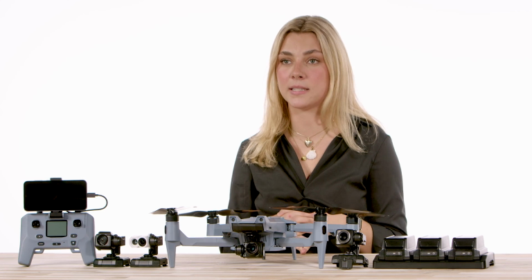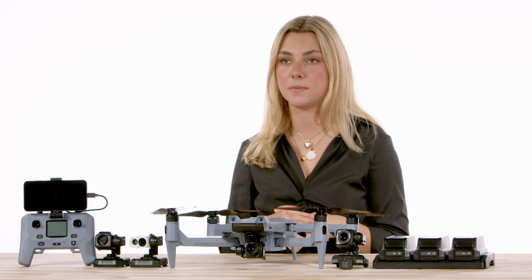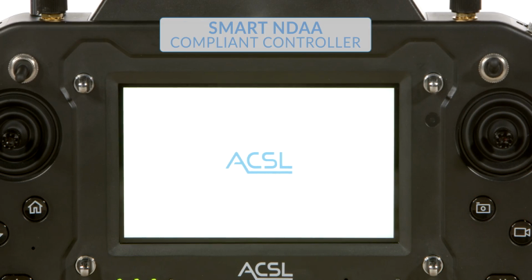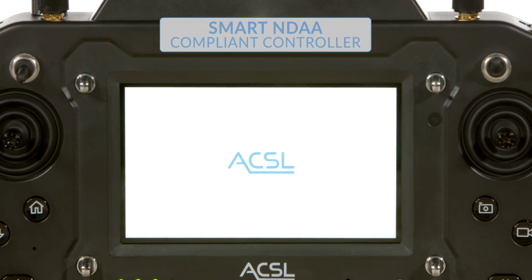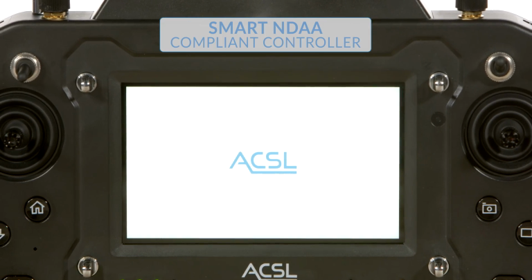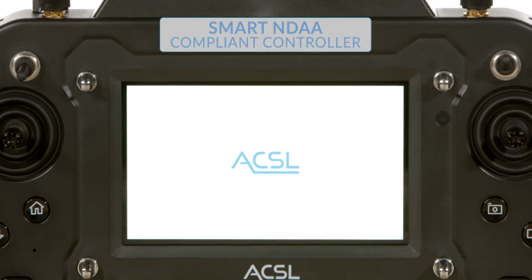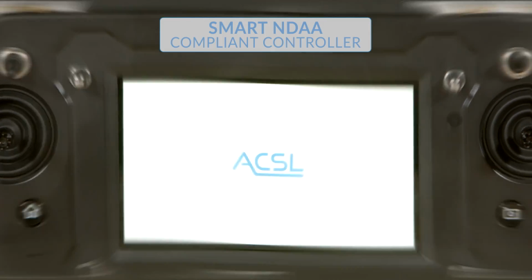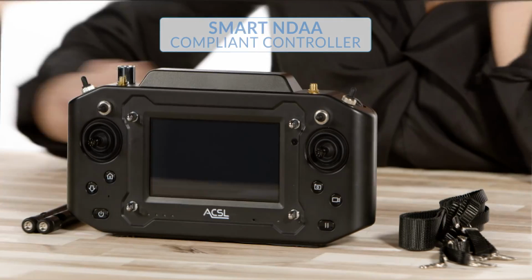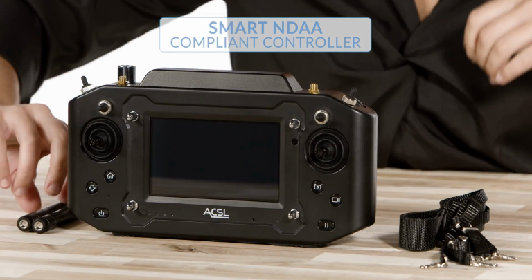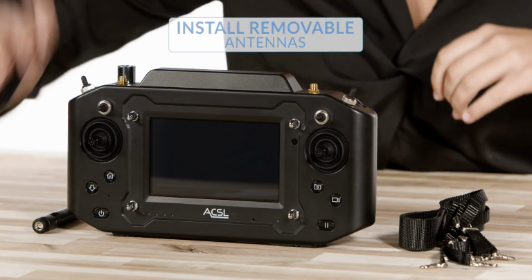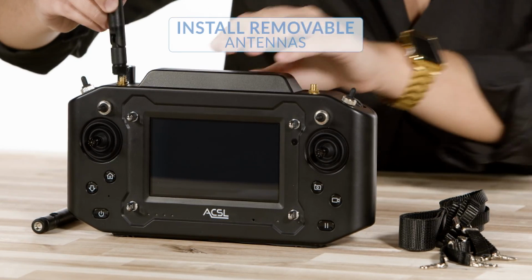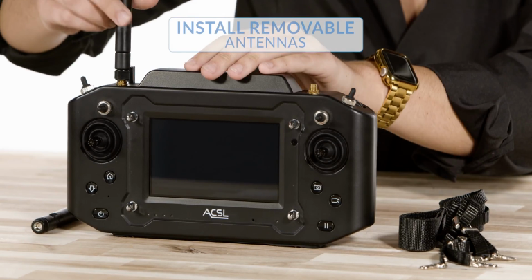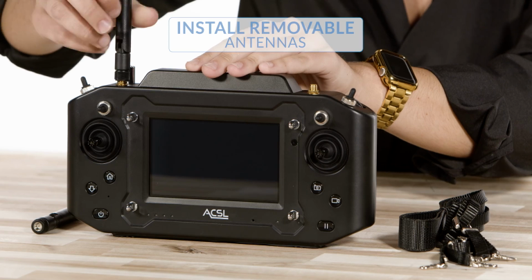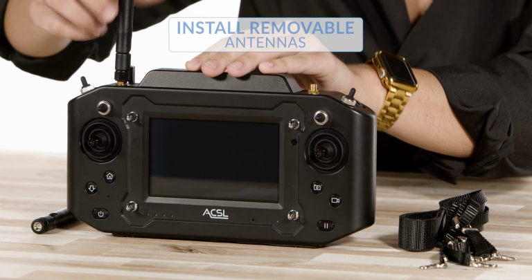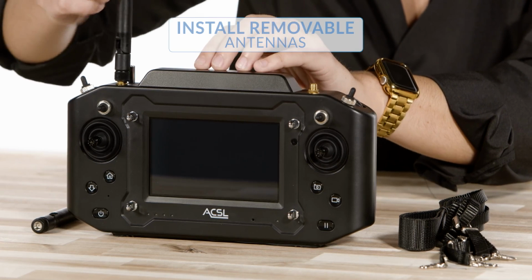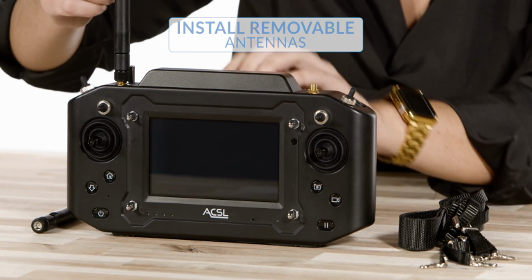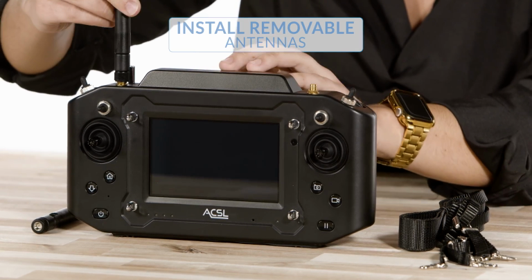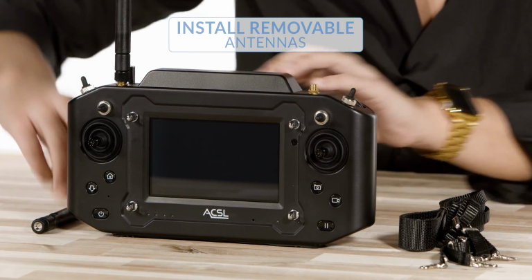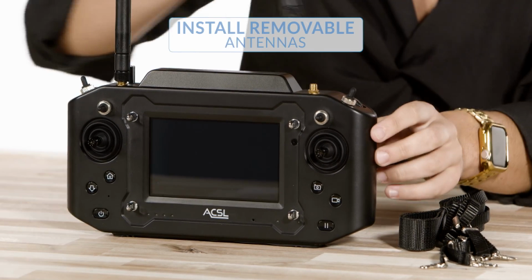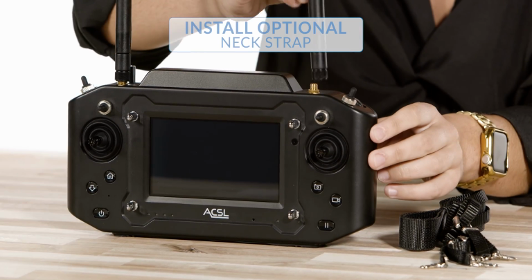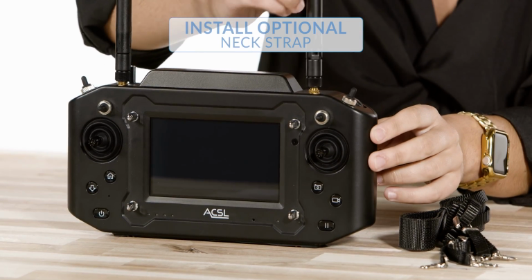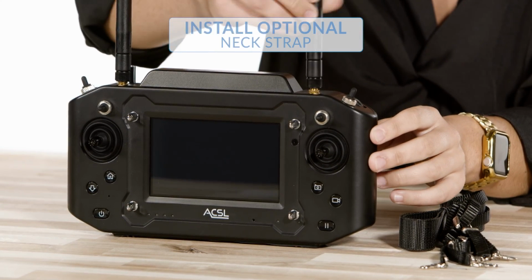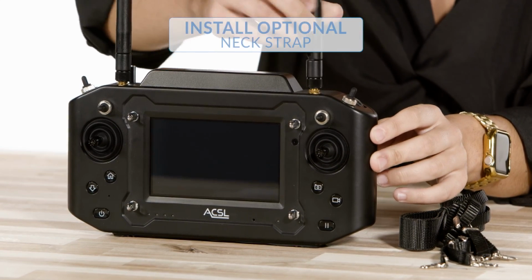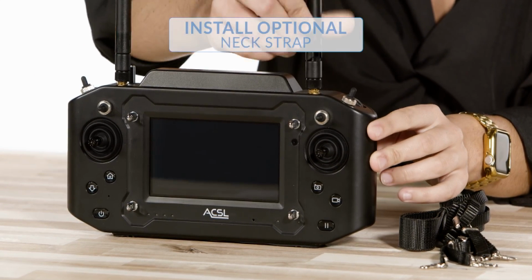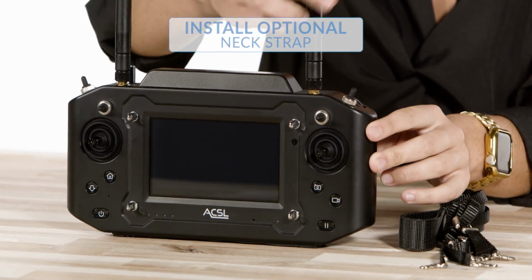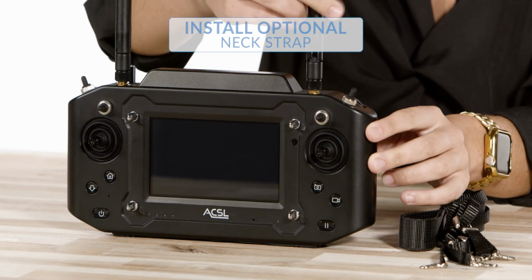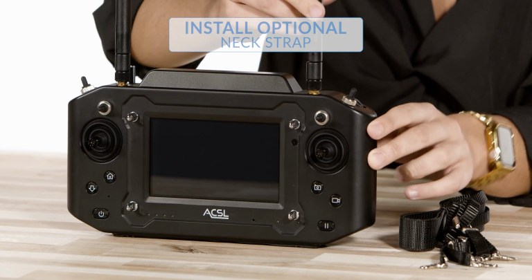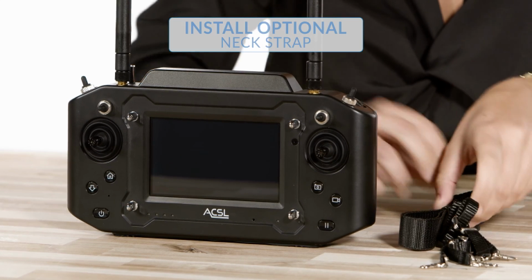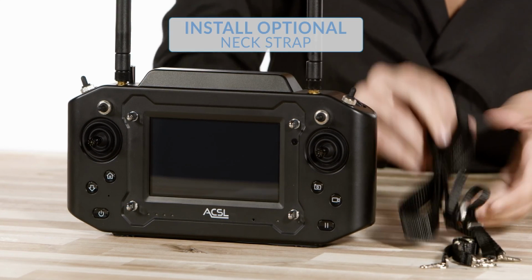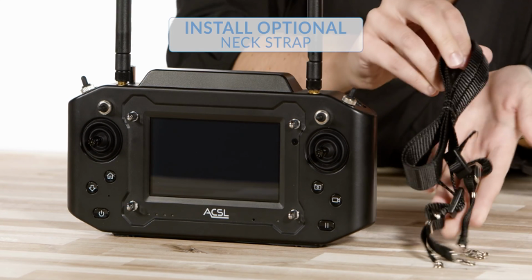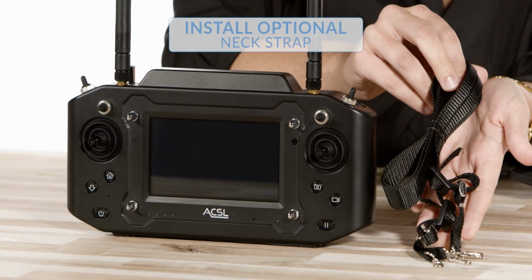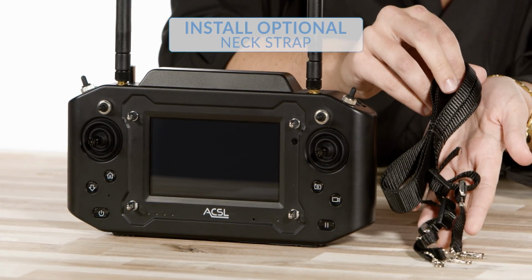However, if you intend to use the NDAA compliant smart controller, you will have to purchase that separately. With the smart NDAA compliant controller, you will install the removable antennas like this, and you can also install the optional neck strap. And there you have it — your ACSL SOTAN is now ready for flight.